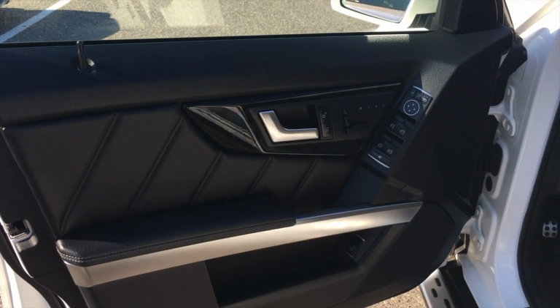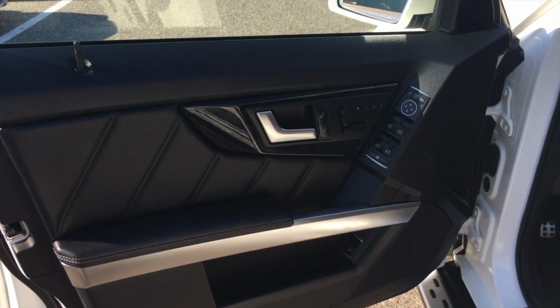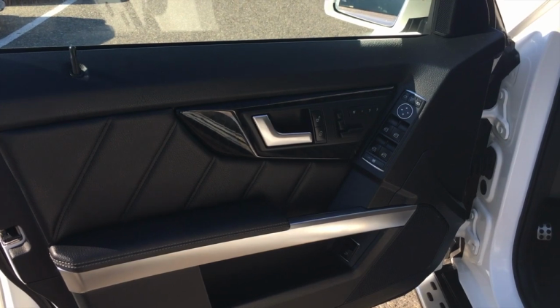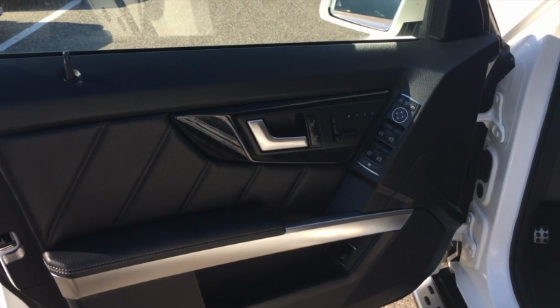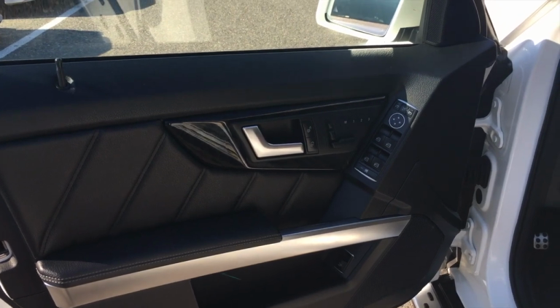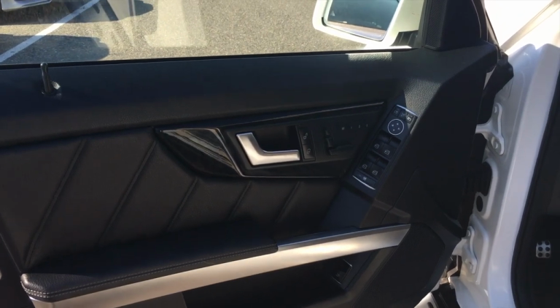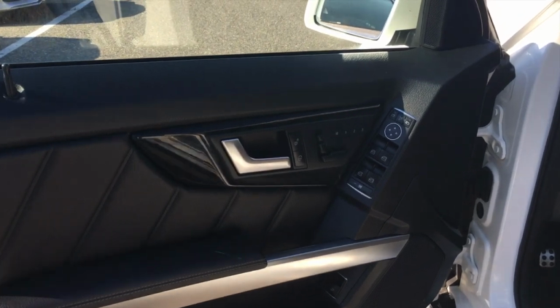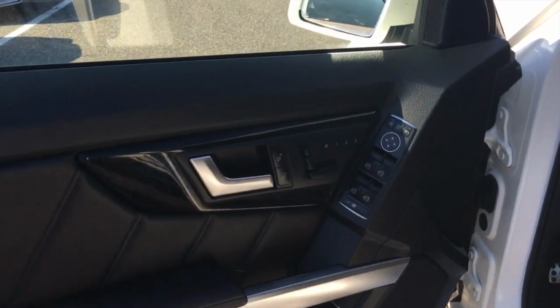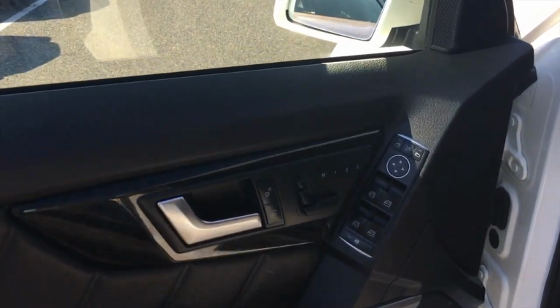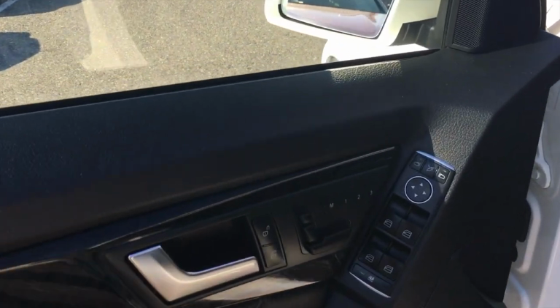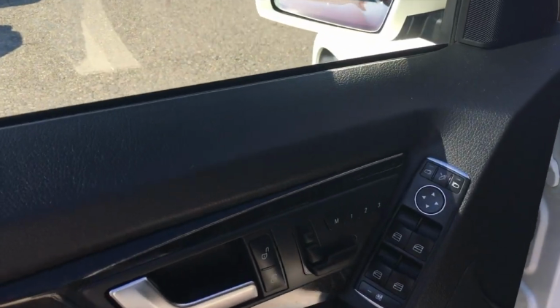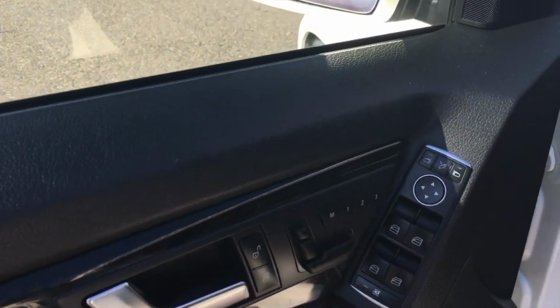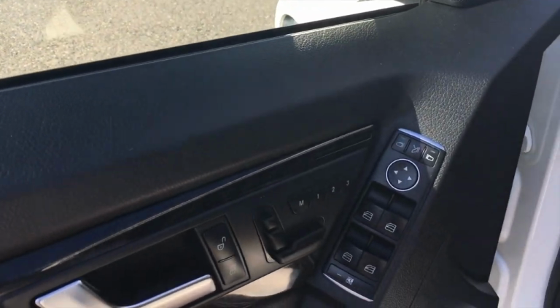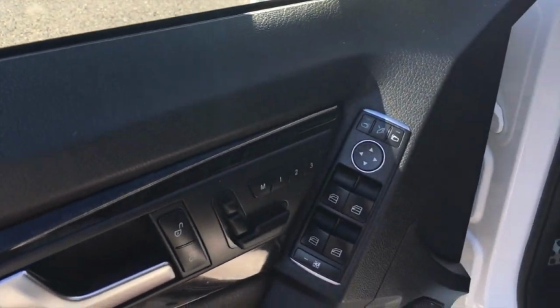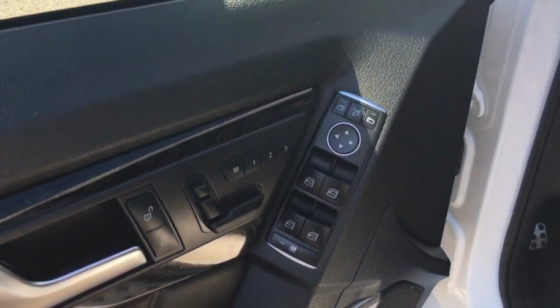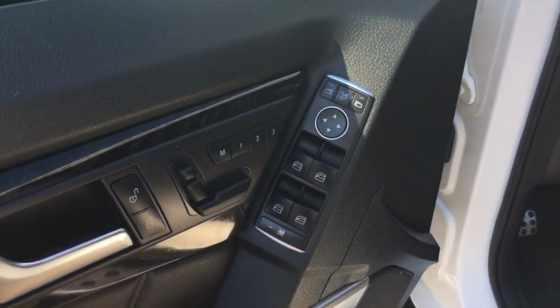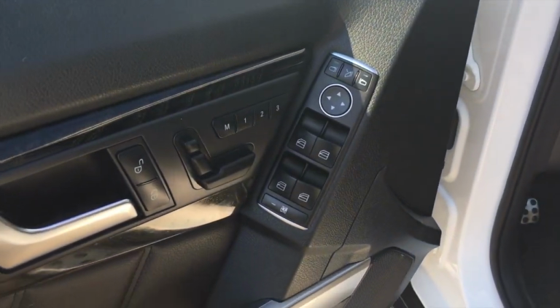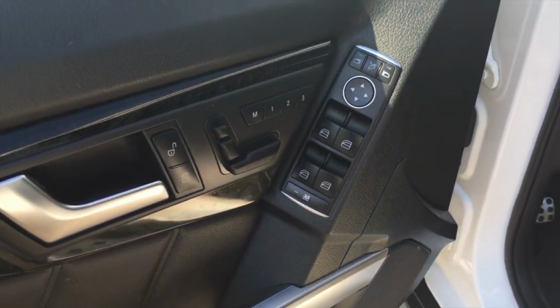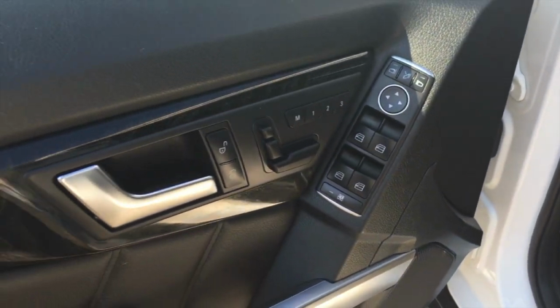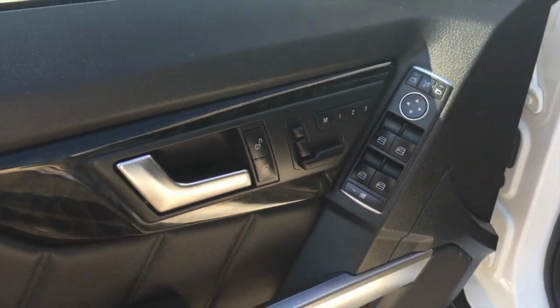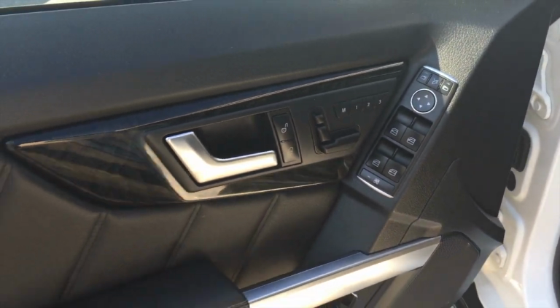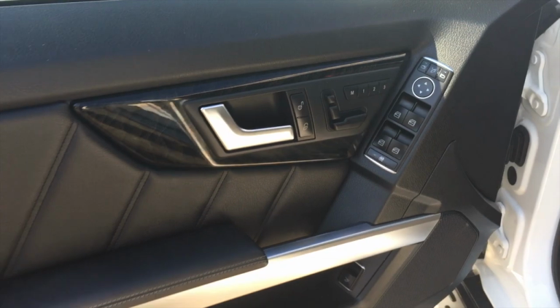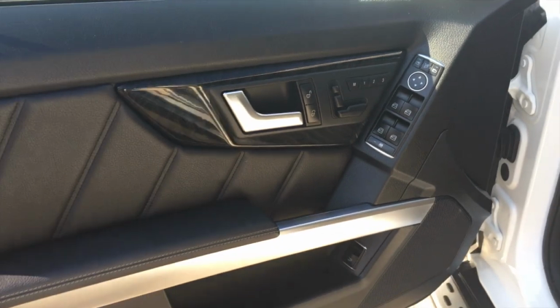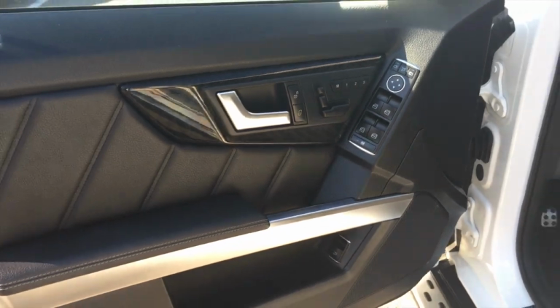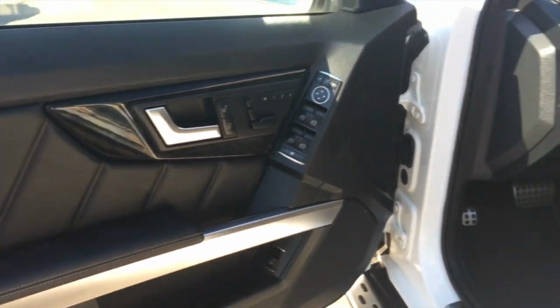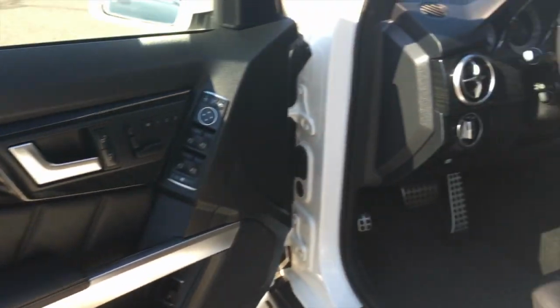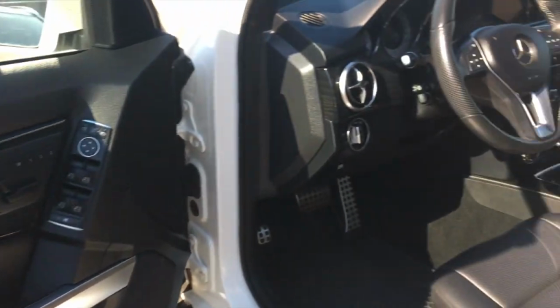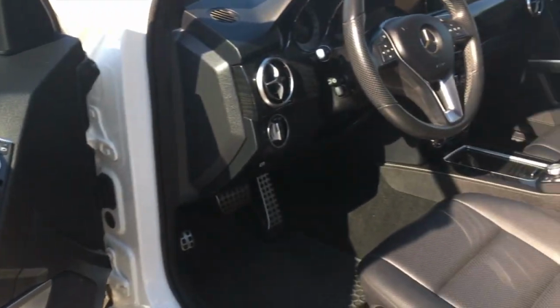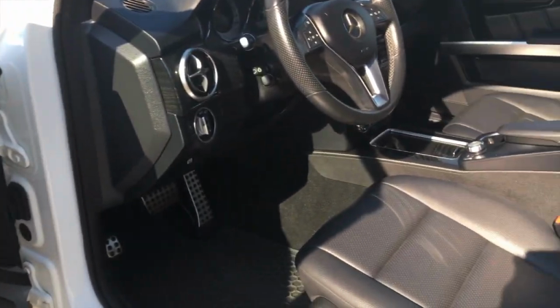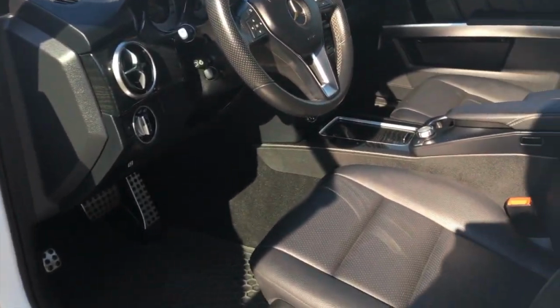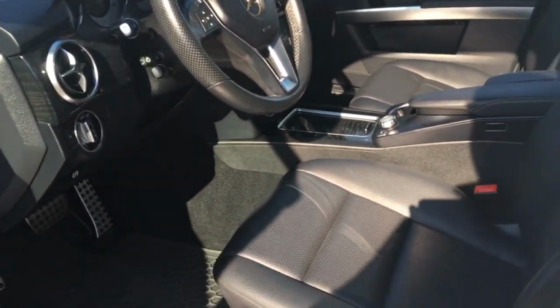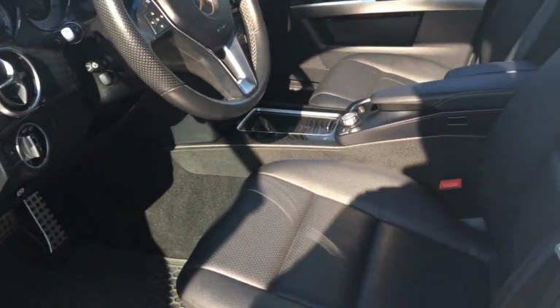On the driver's side door panel, you do have the memory seating package along with your power windows and power locks — a really nicely laid out door panel. It's a five passenger seating vehicle.